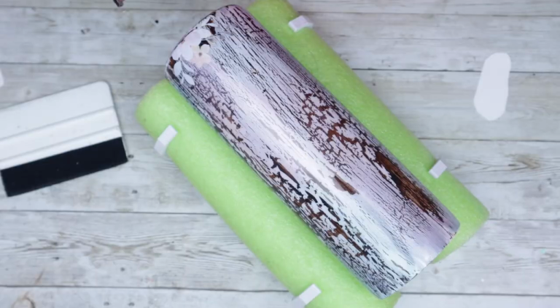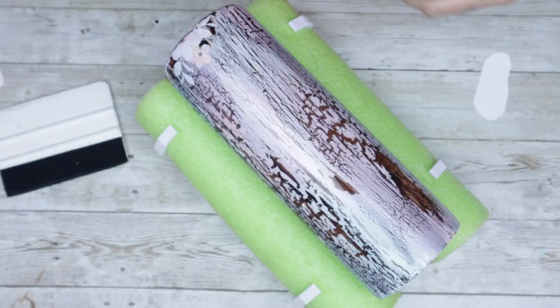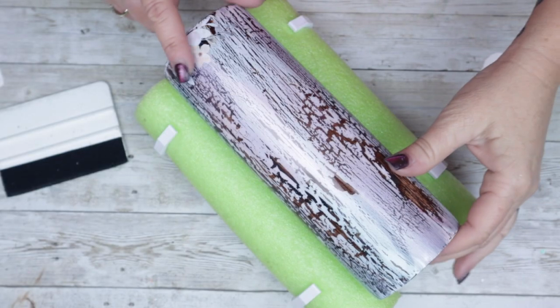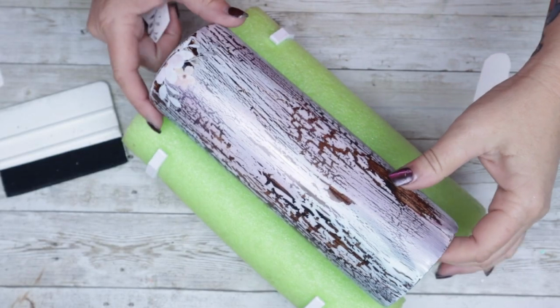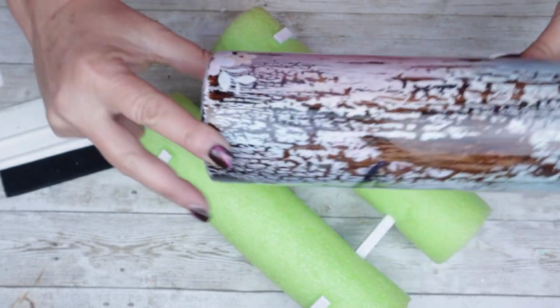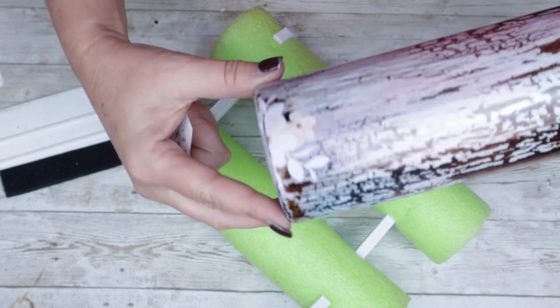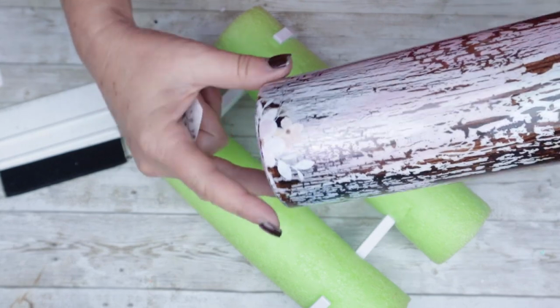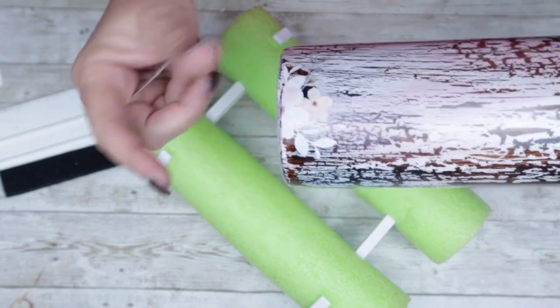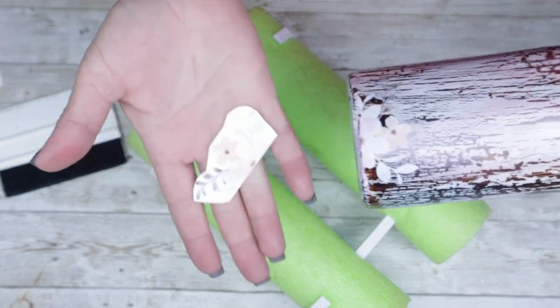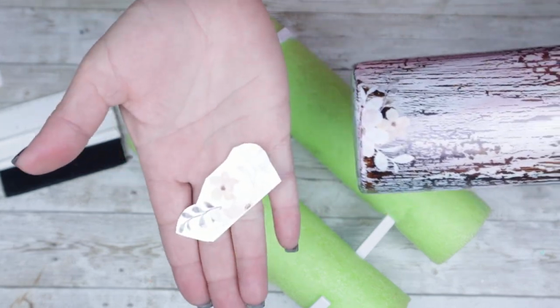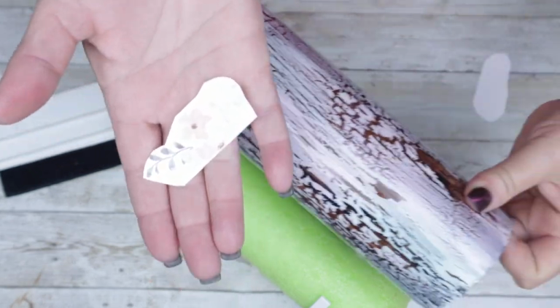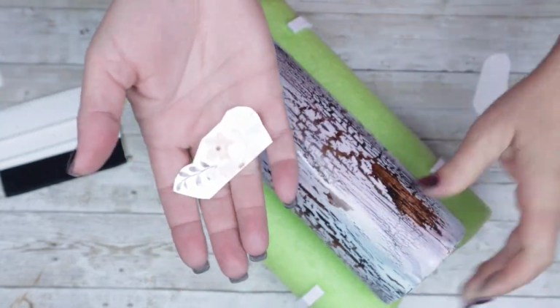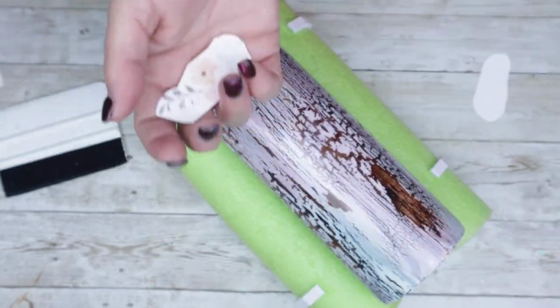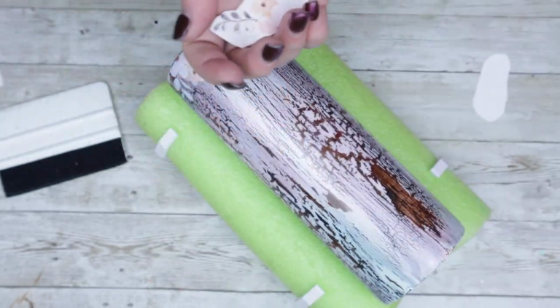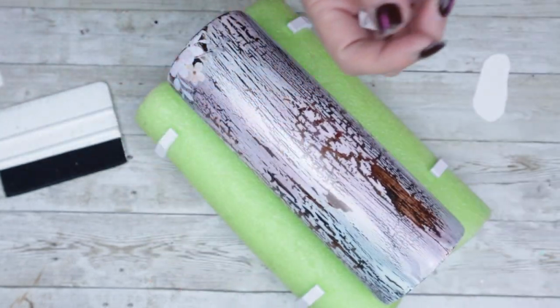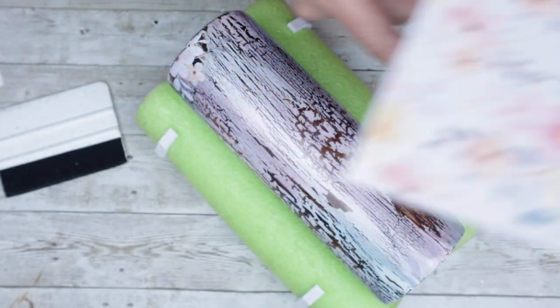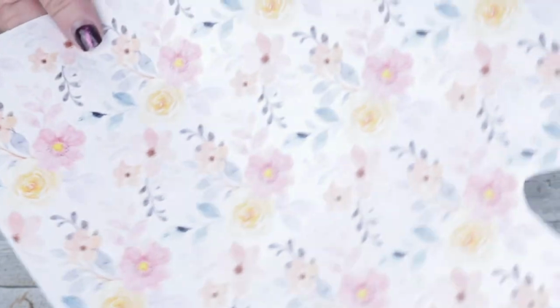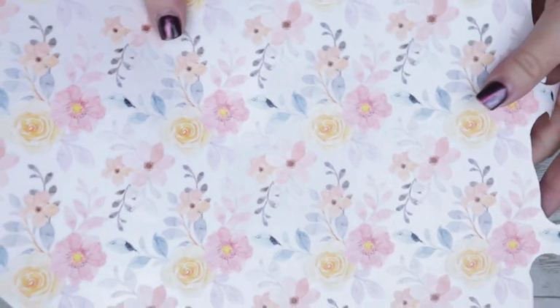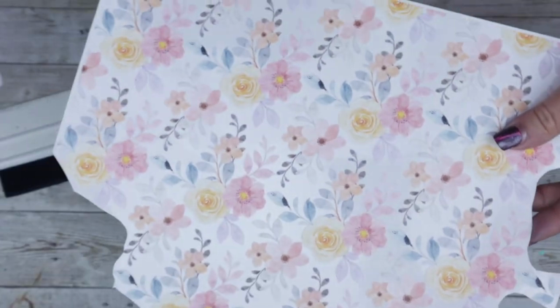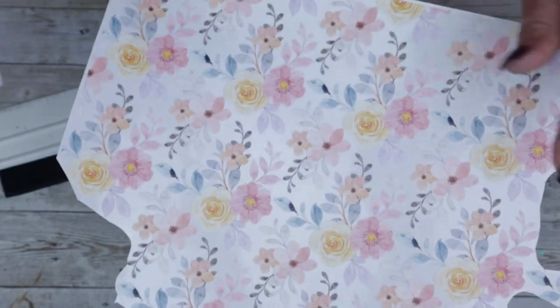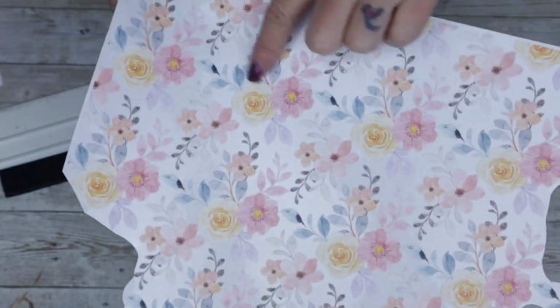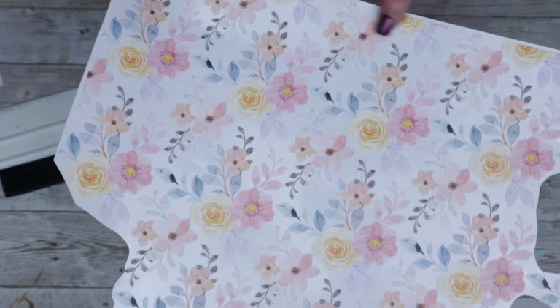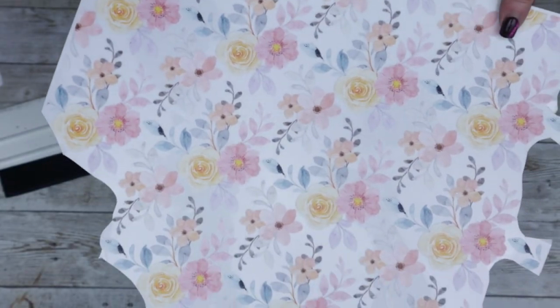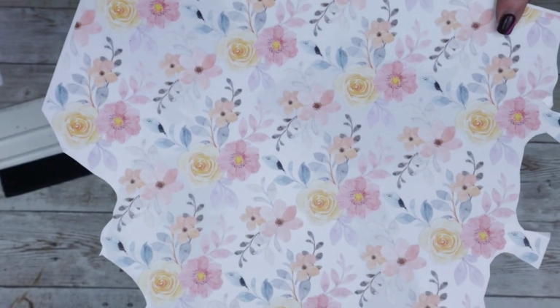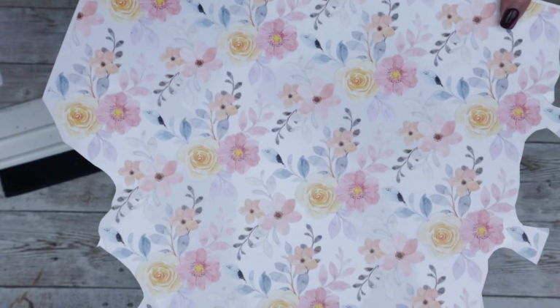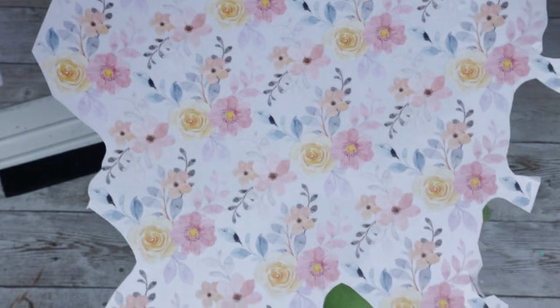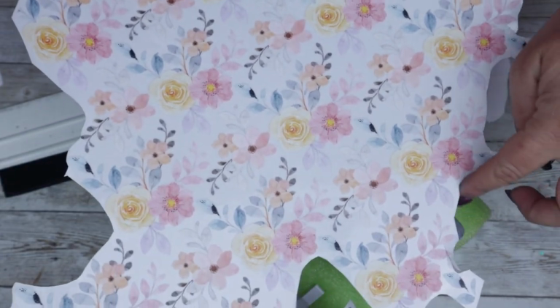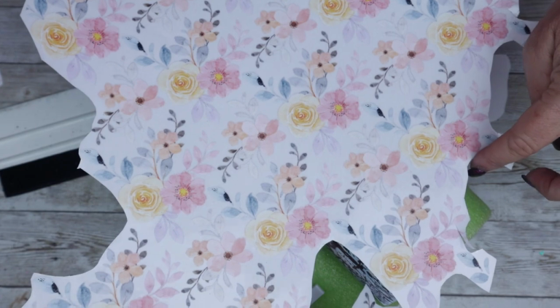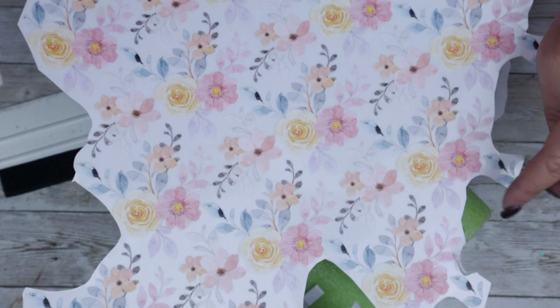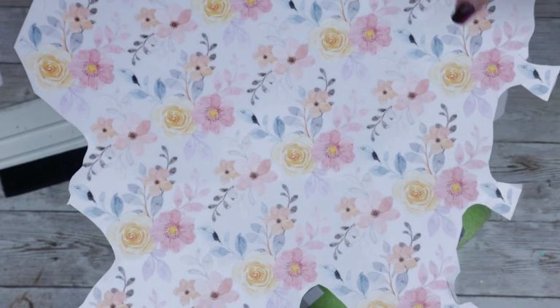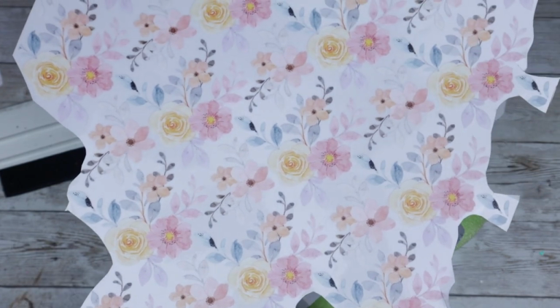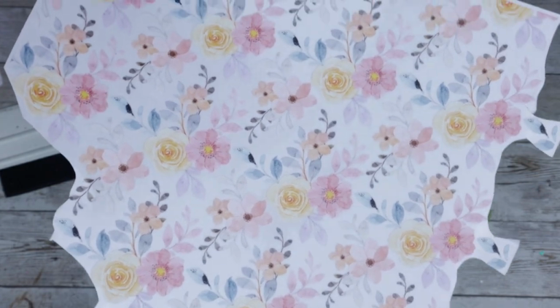I decided to go one step further and add in some floral from BAMP Custom Creations. Basically, where the flowers are, you will not be able to see the crackle through, but where the clear portion is of this decal, you will be able to see the crackle.